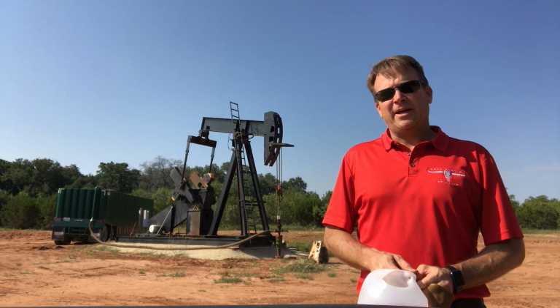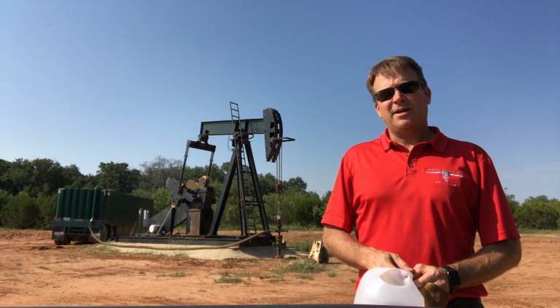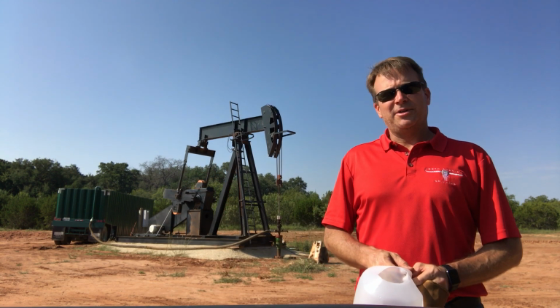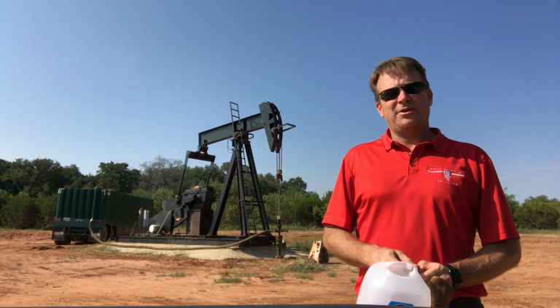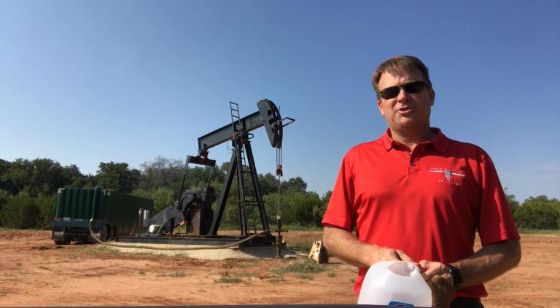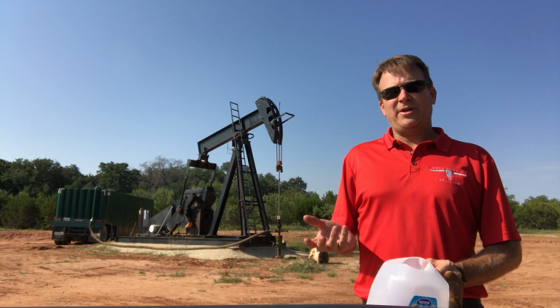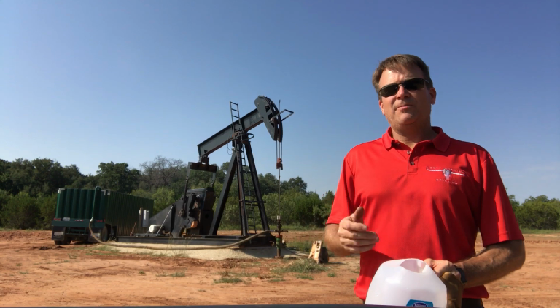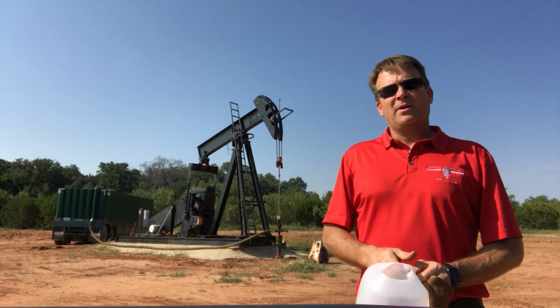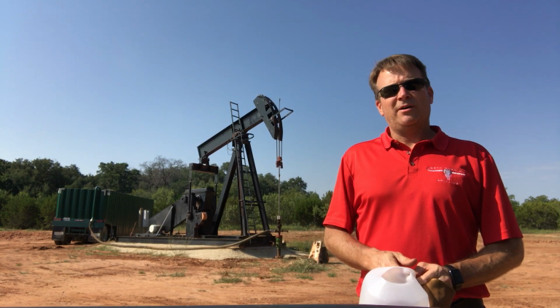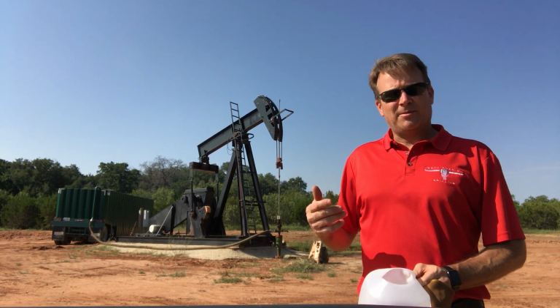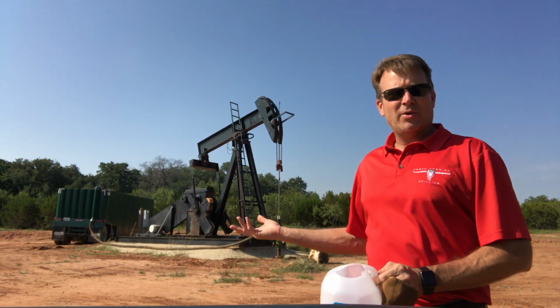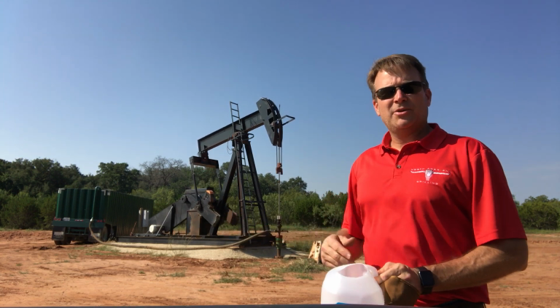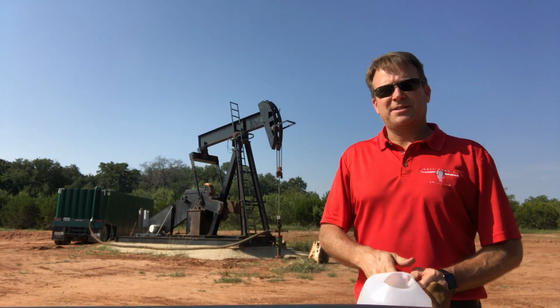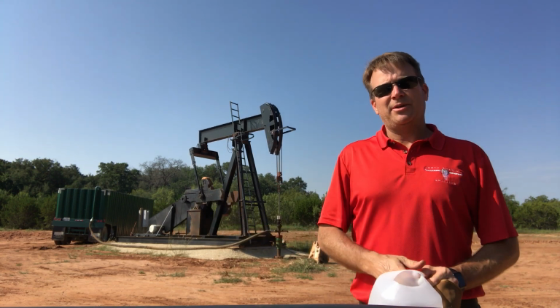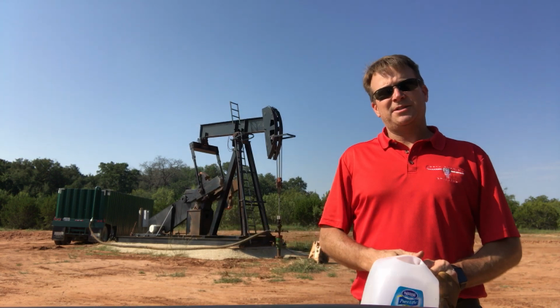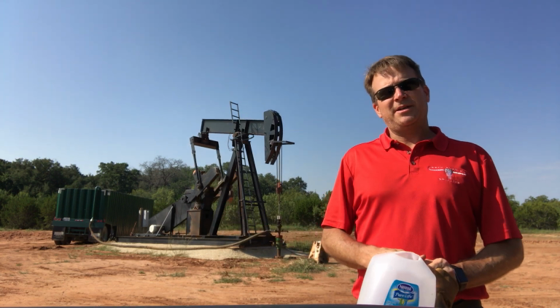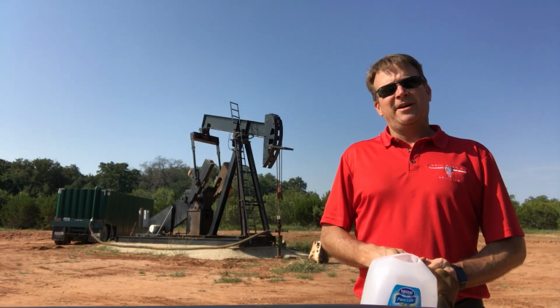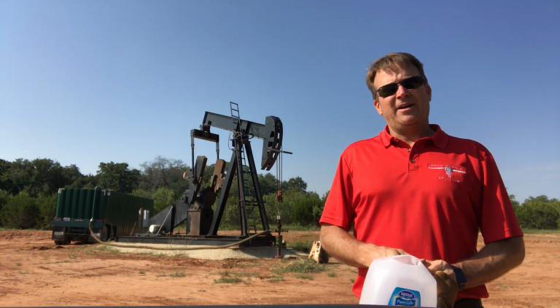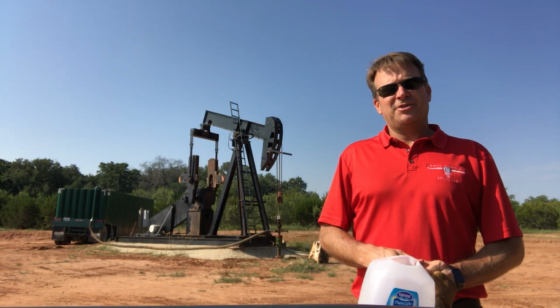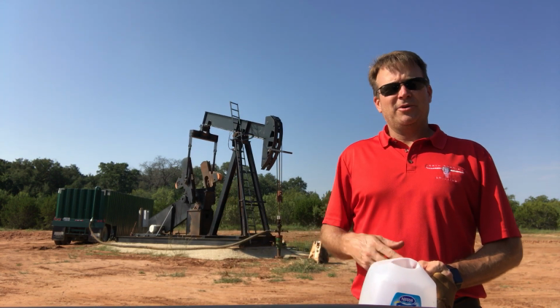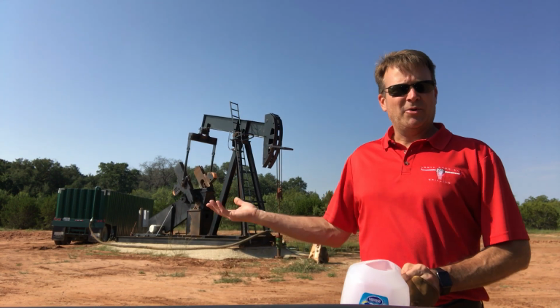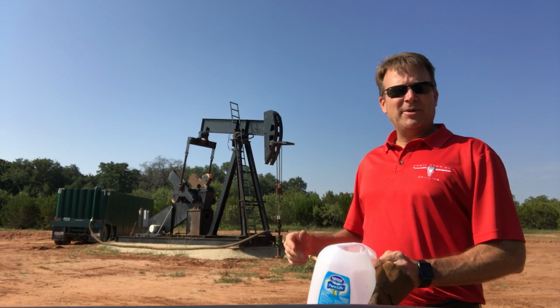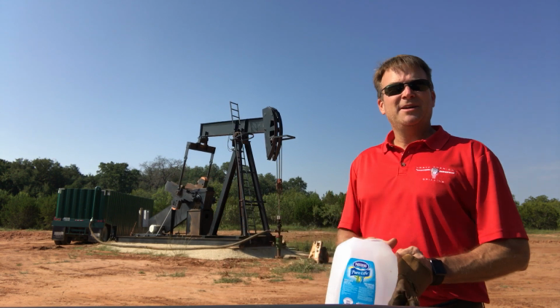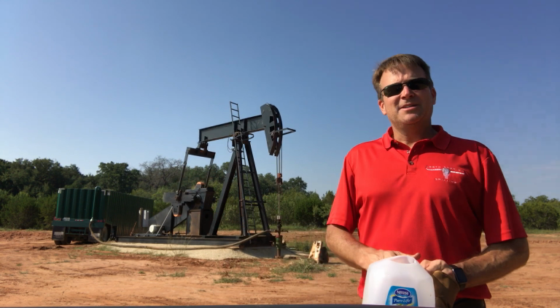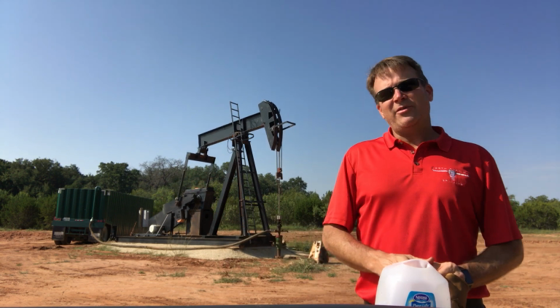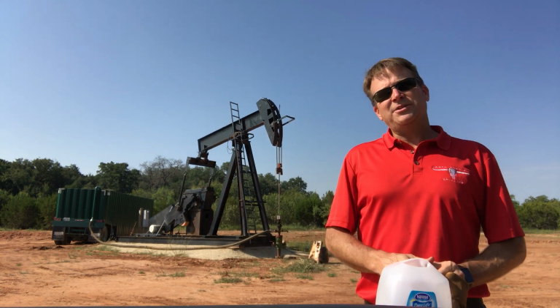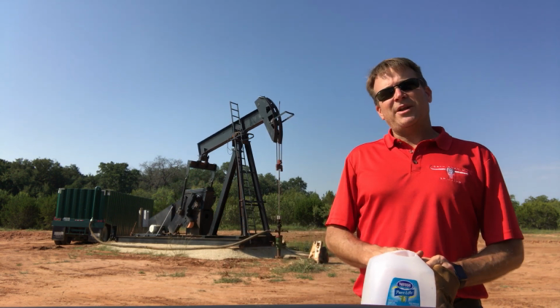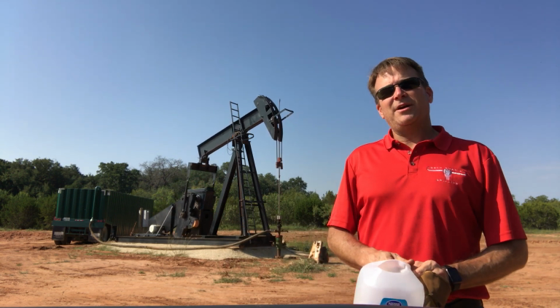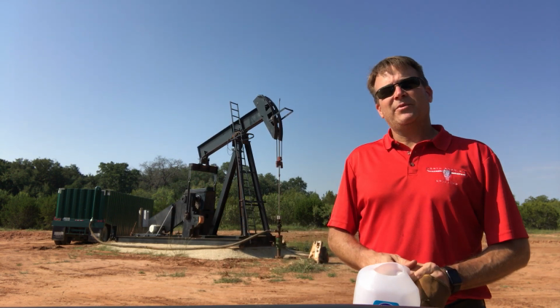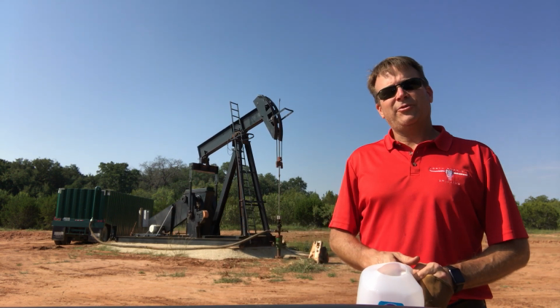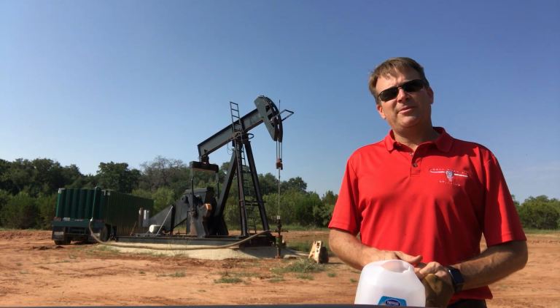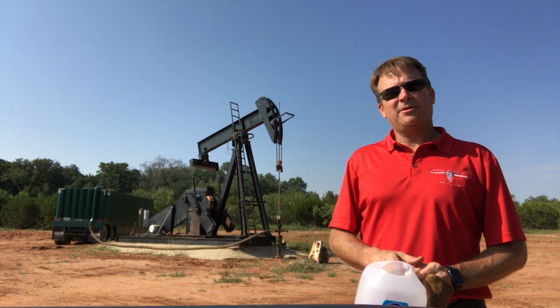I just wanted to show you a little short video of what comes out of the well. I'm going to take a sample here in just a second and show you where we're pumping. So if you have any questions or need anything, feel free to give me a holler.